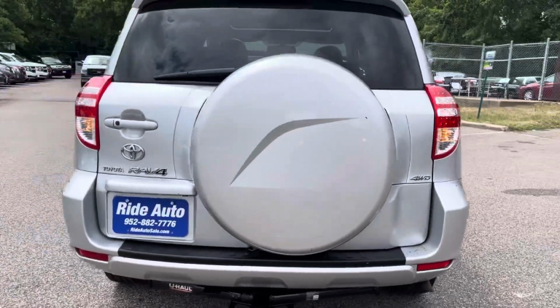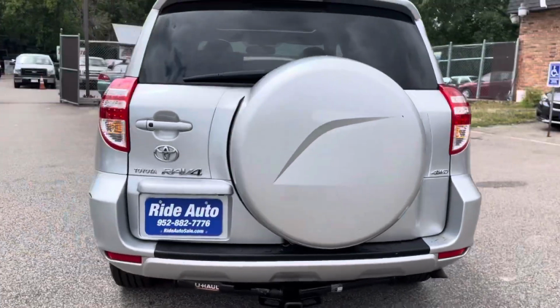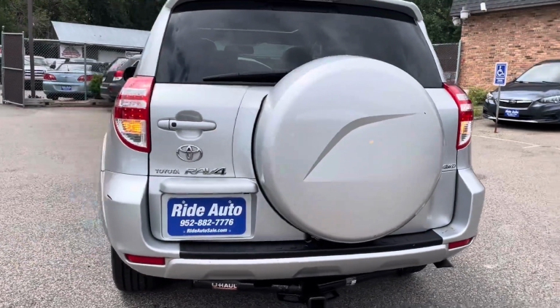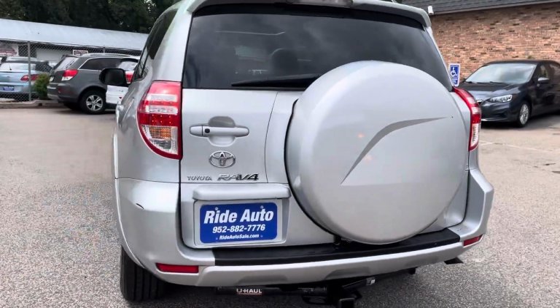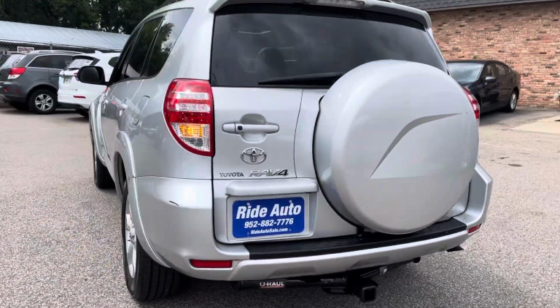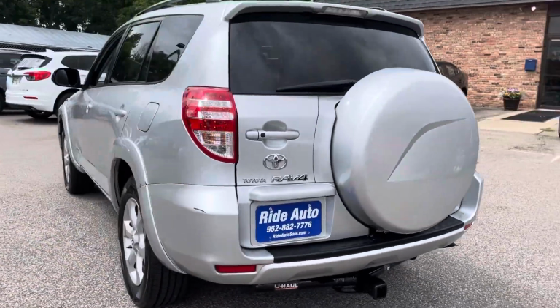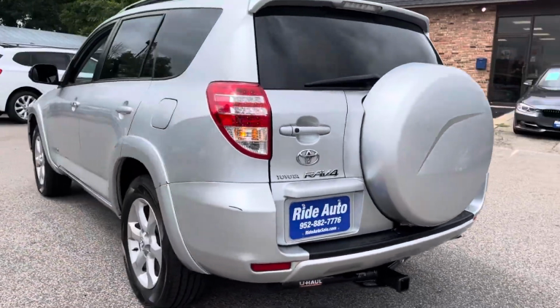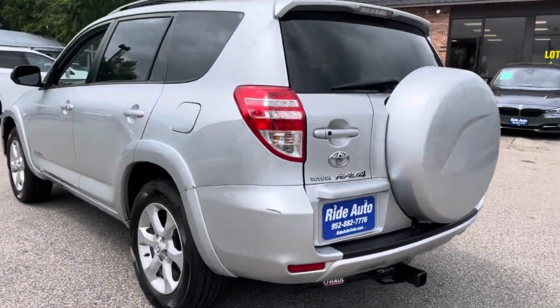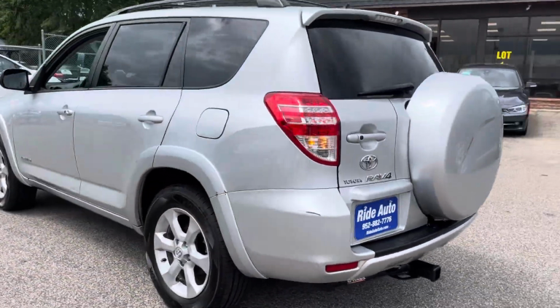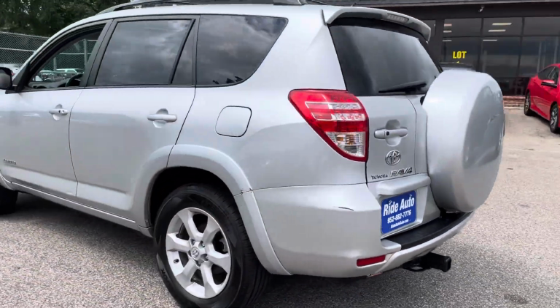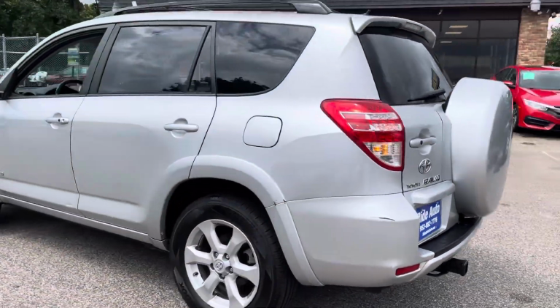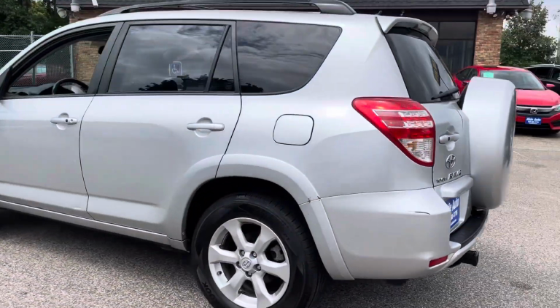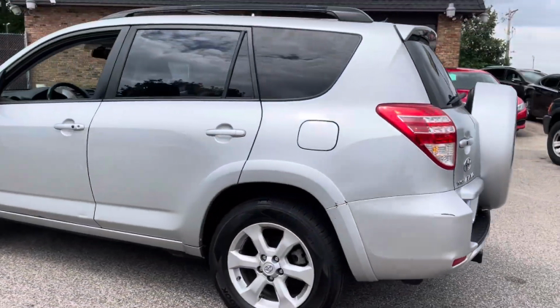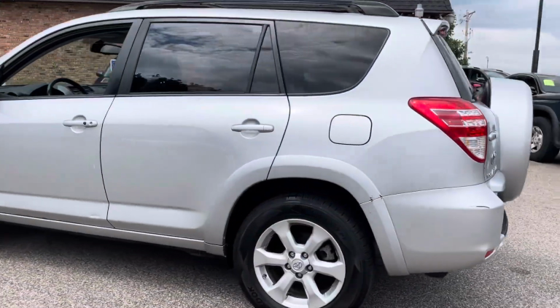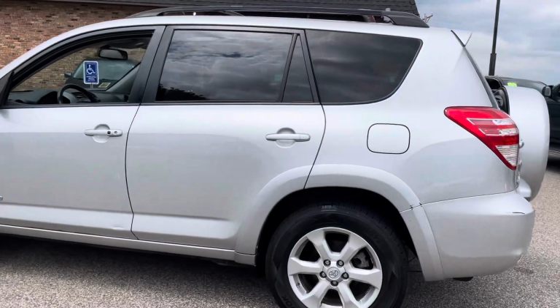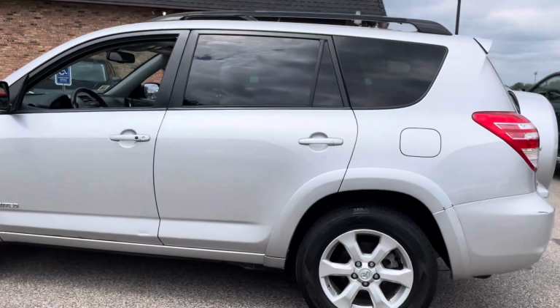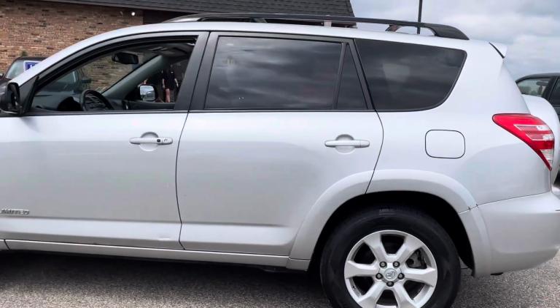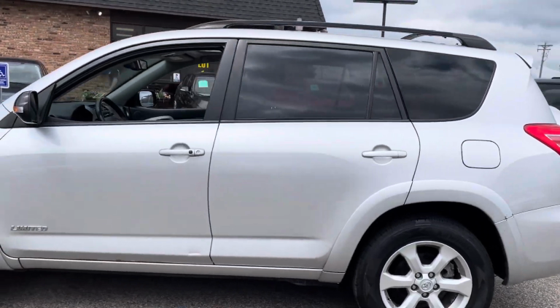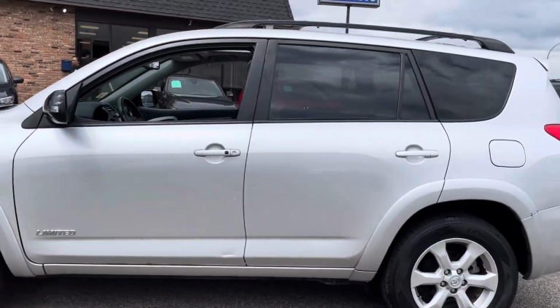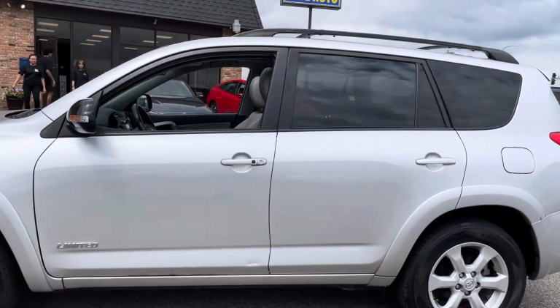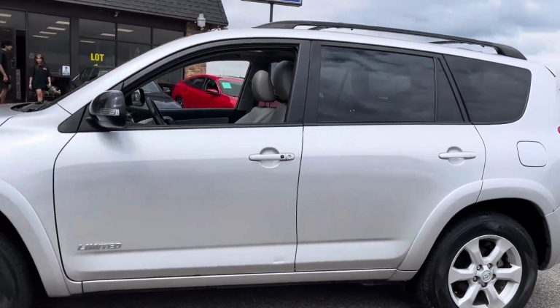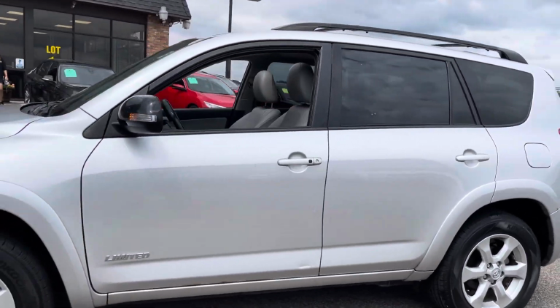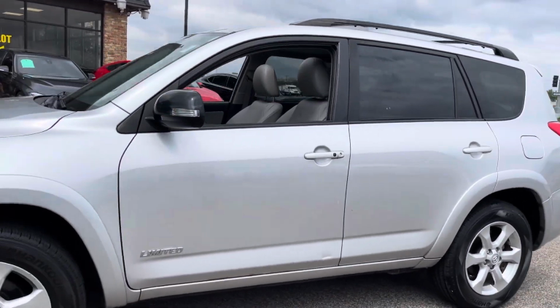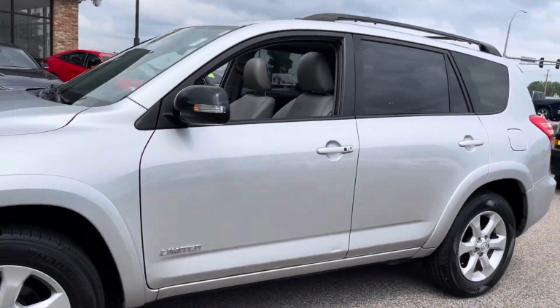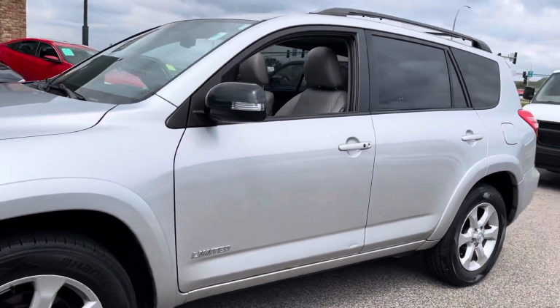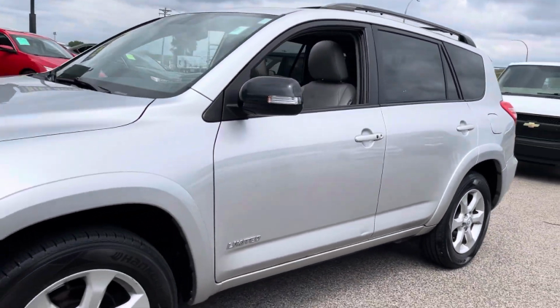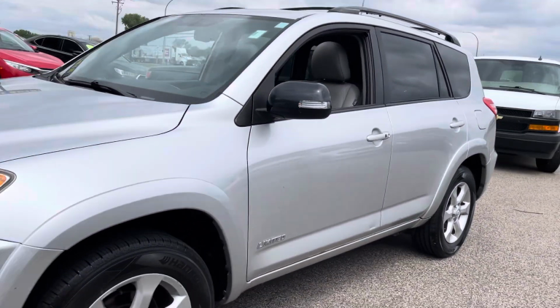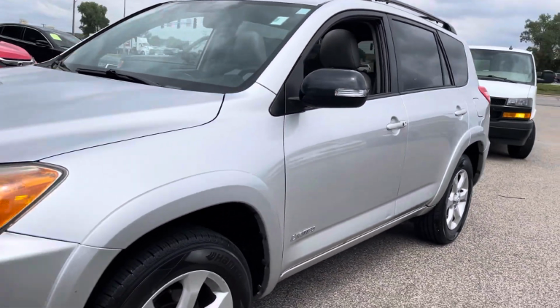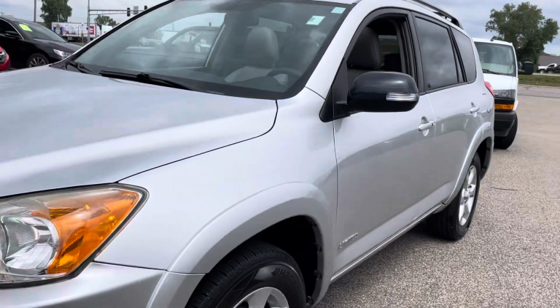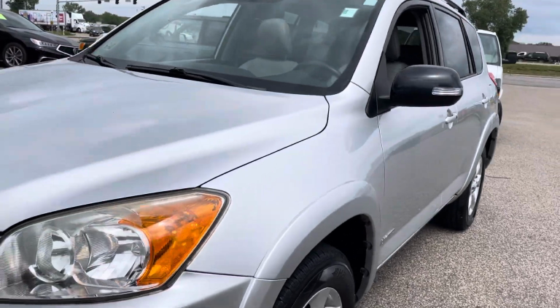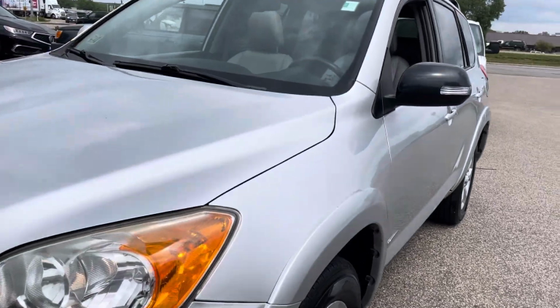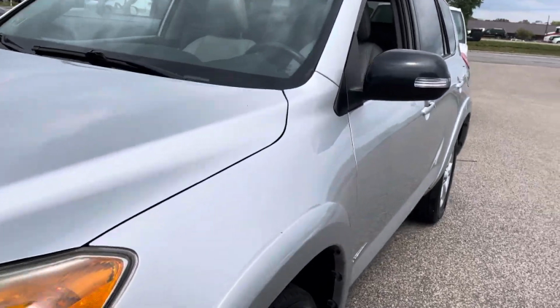It's got the trailer tow package, factory tinted windows, alloy wheels, beautiful car, excellent condition. Considering this is a 2009, as you can see, really clean. There's no hail on the vehicle.